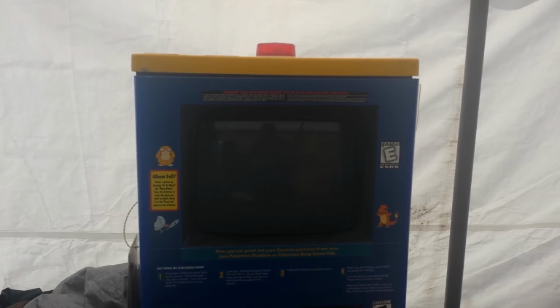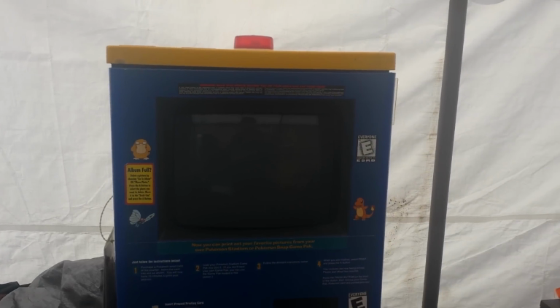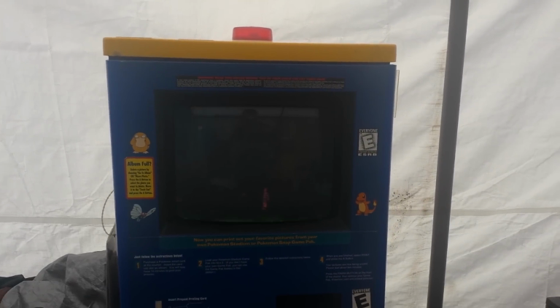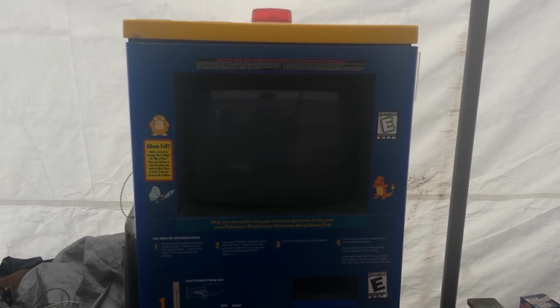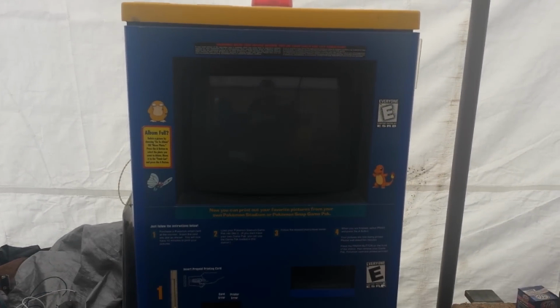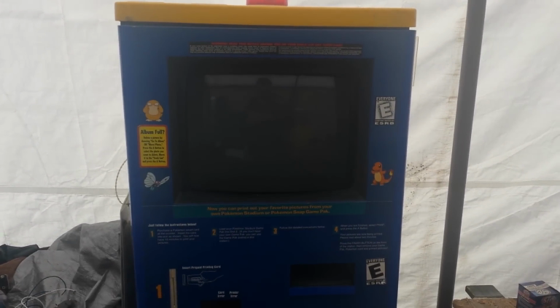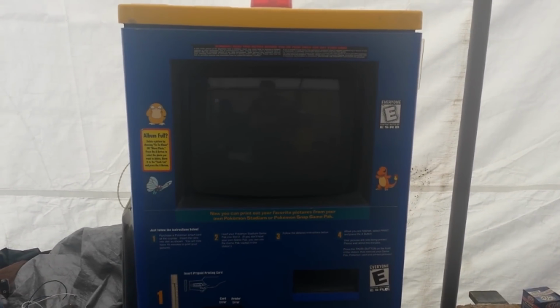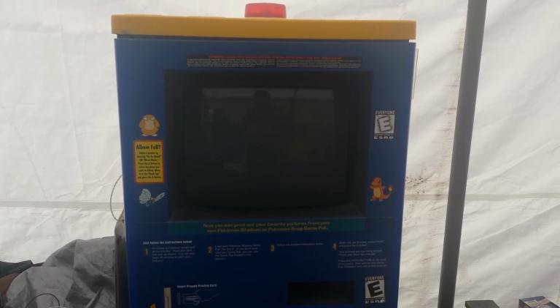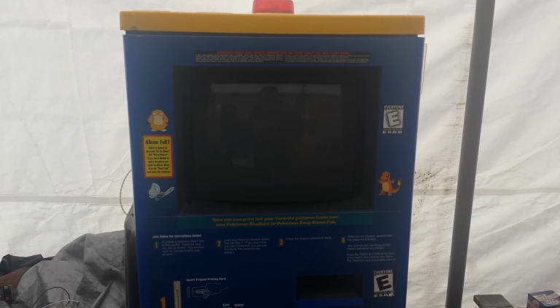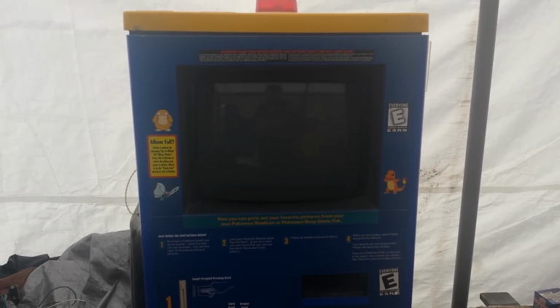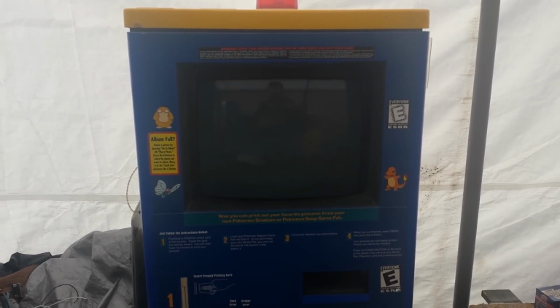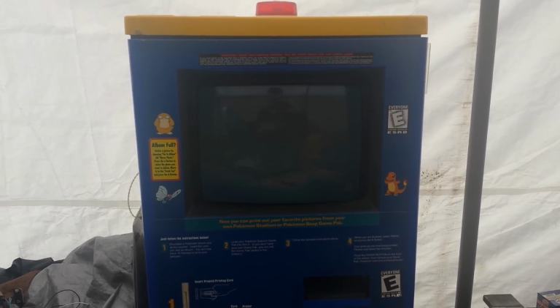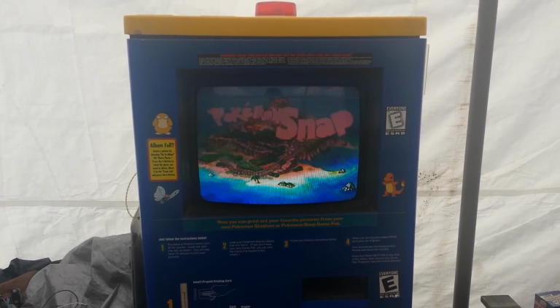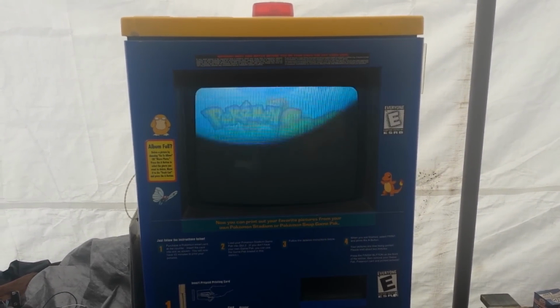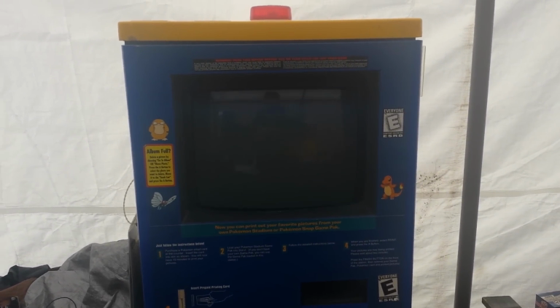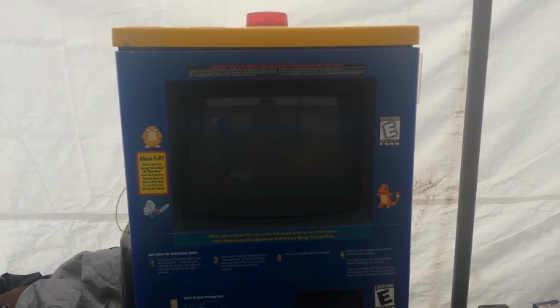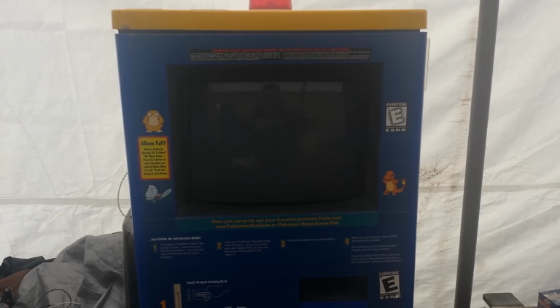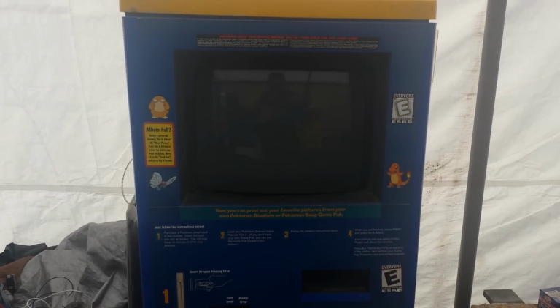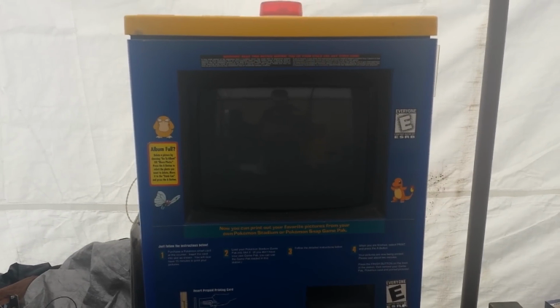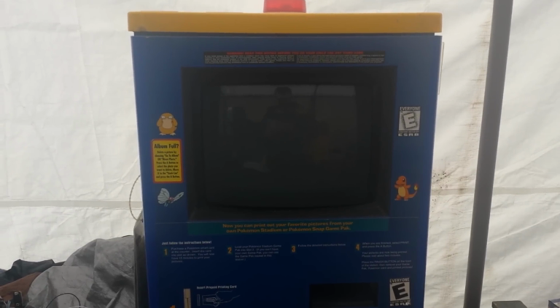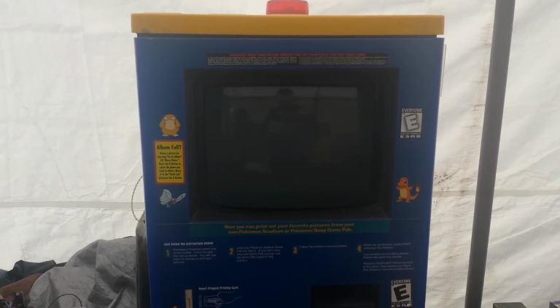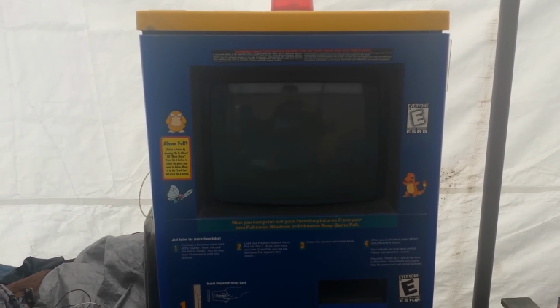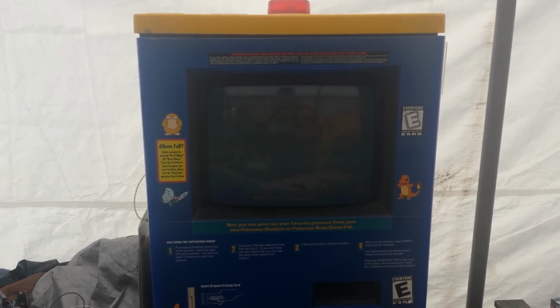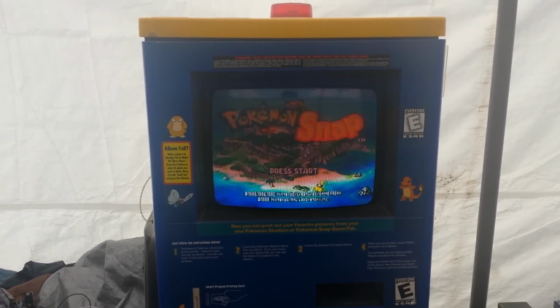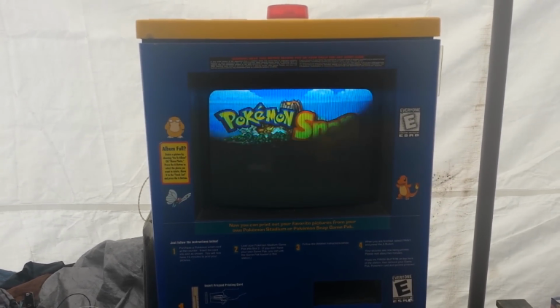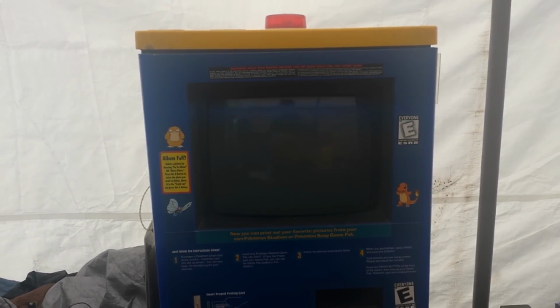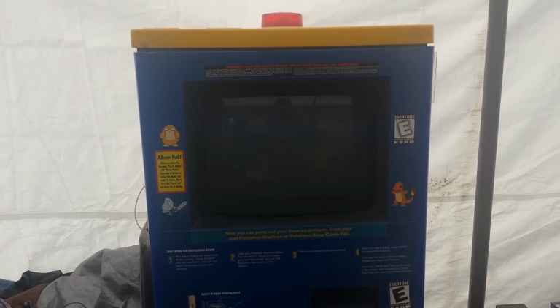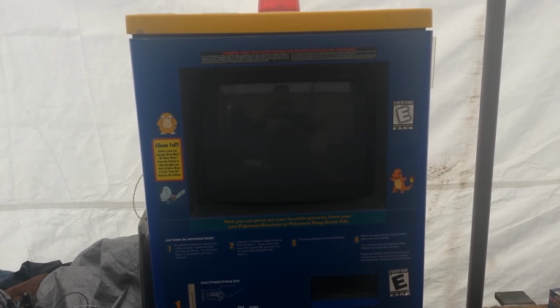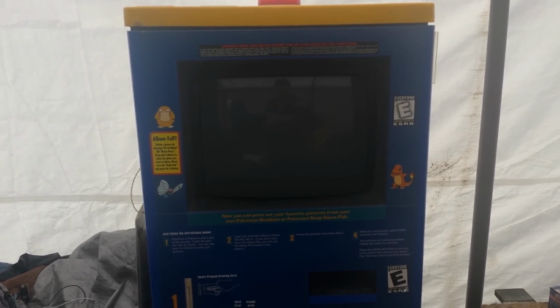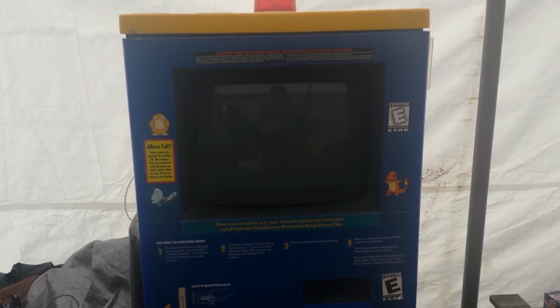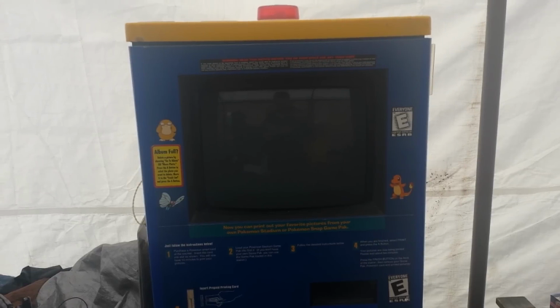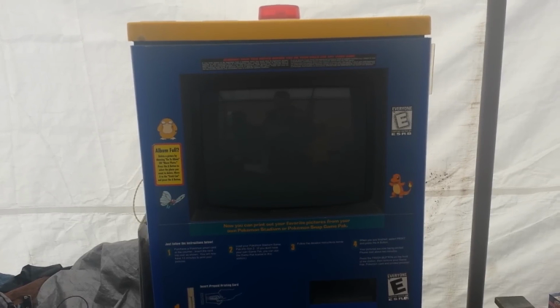If you have a Pokemon Snap Station, you might know that the only official way to print stickers on this thing is to use the cards that Blockbuster gave out in 1999. The other thing you might know is that once you use the digital credits on these cards, they're pretty much gone forever and the card is basically only good as a souvenir.